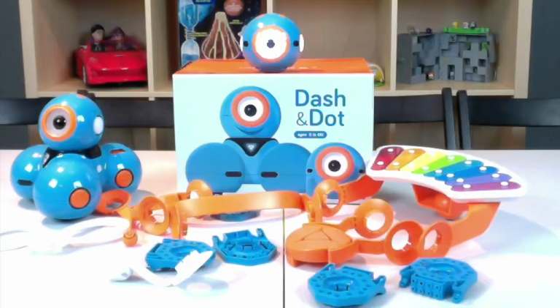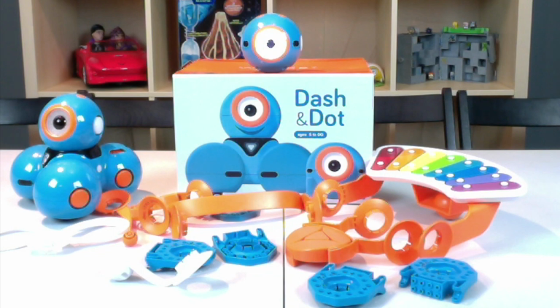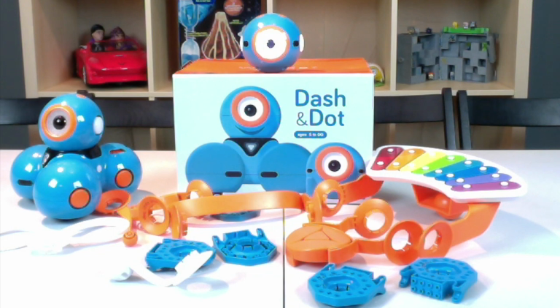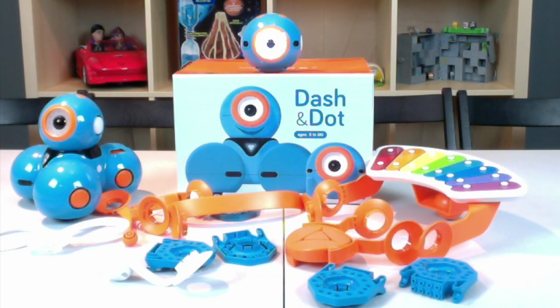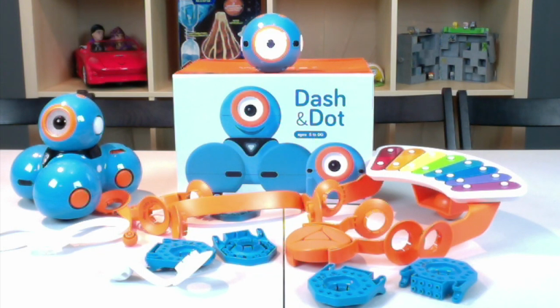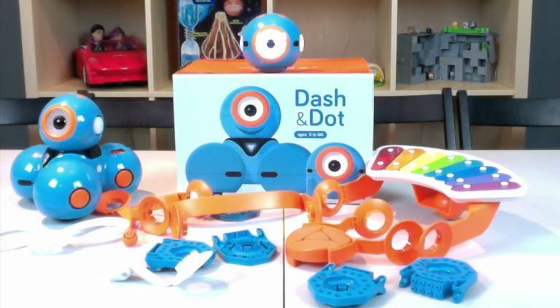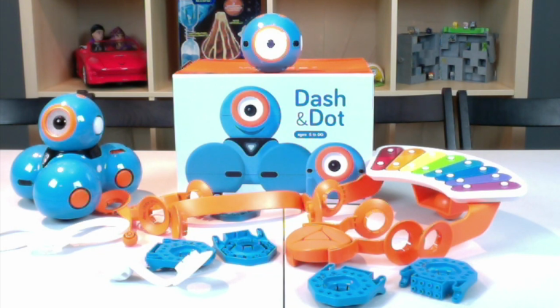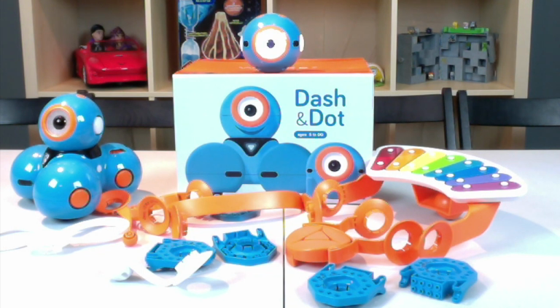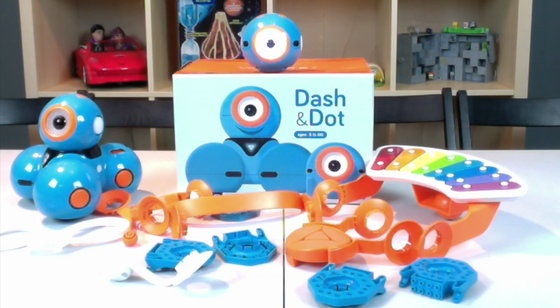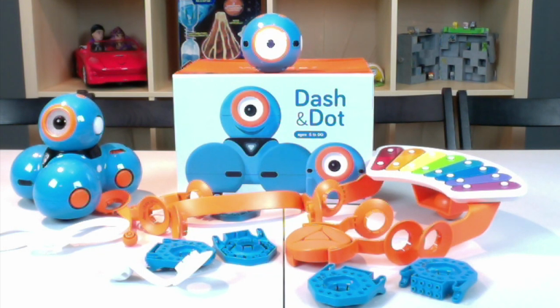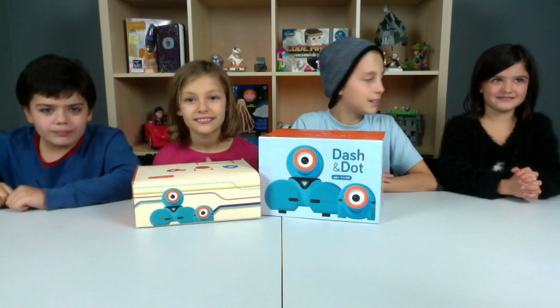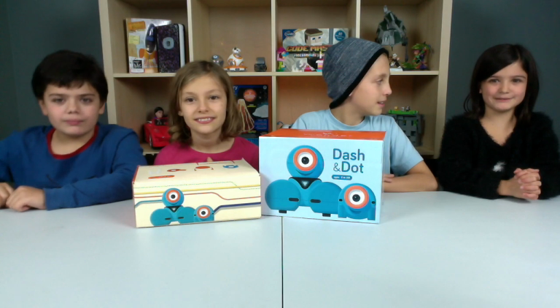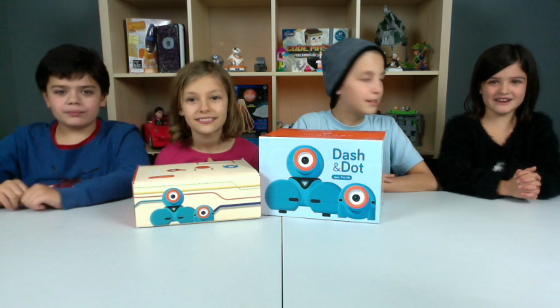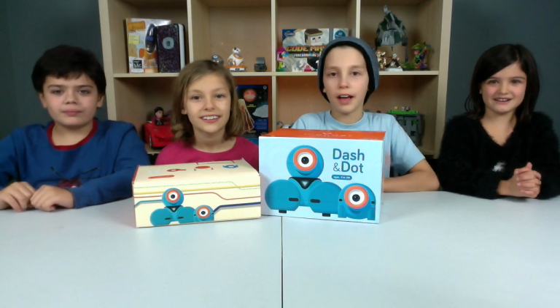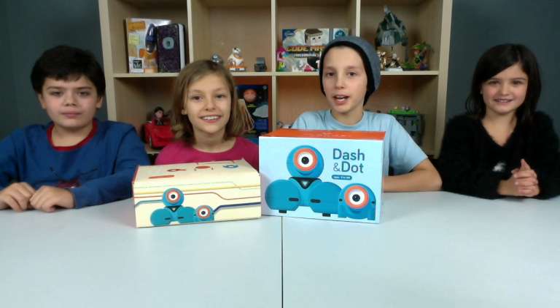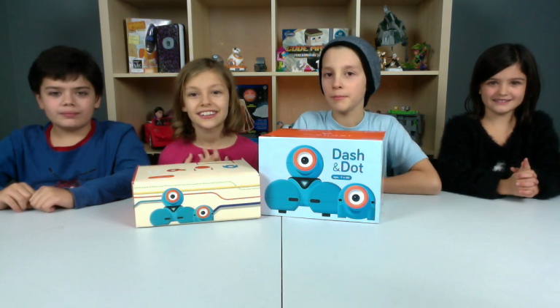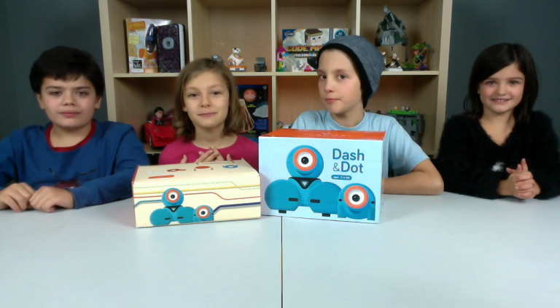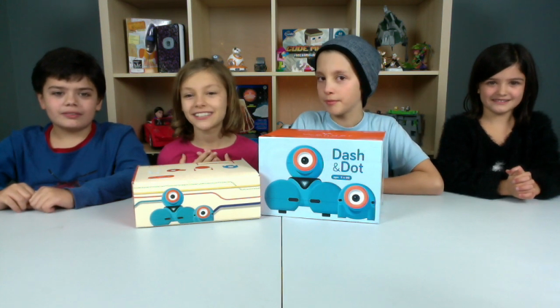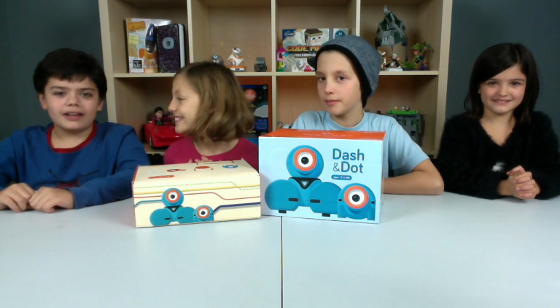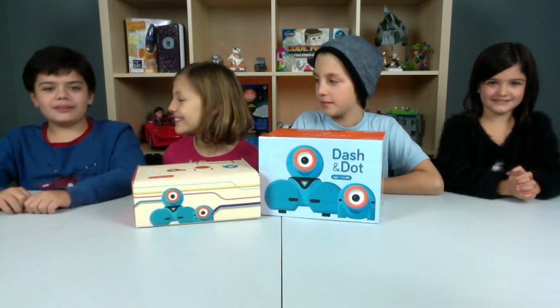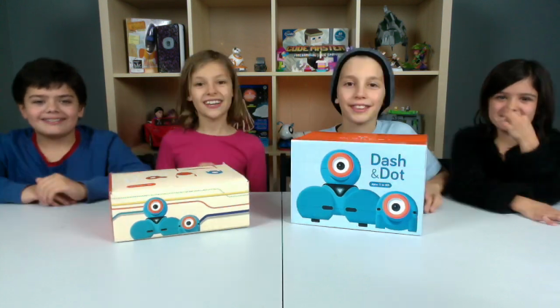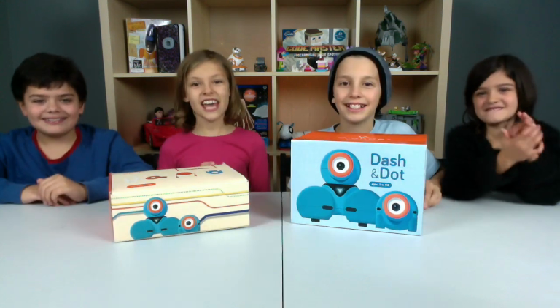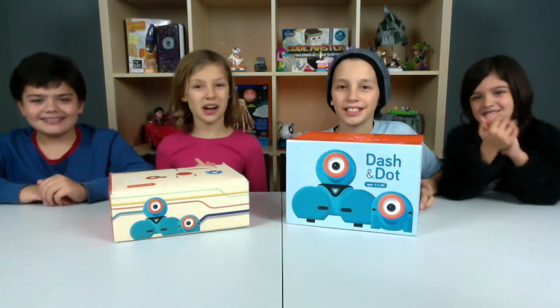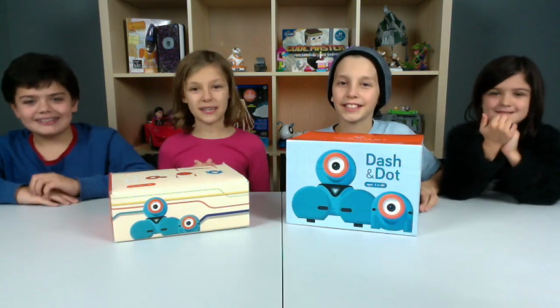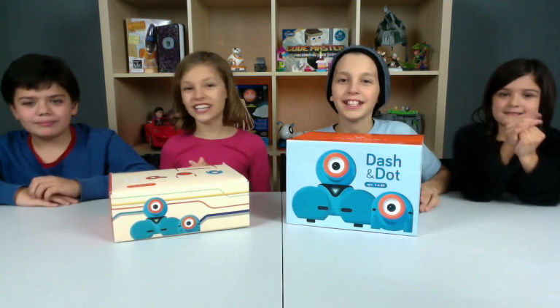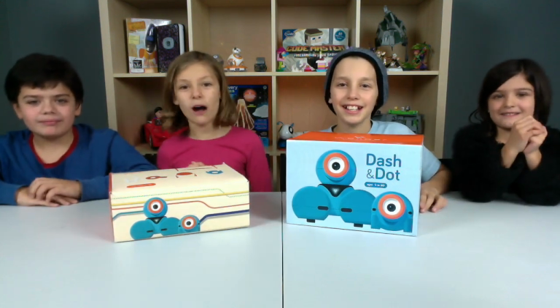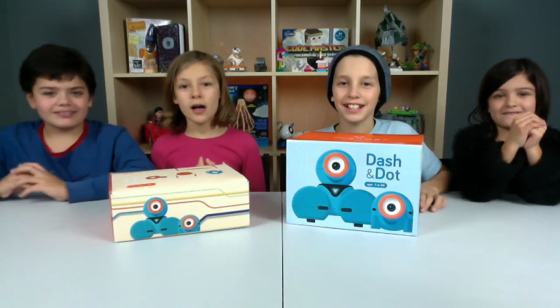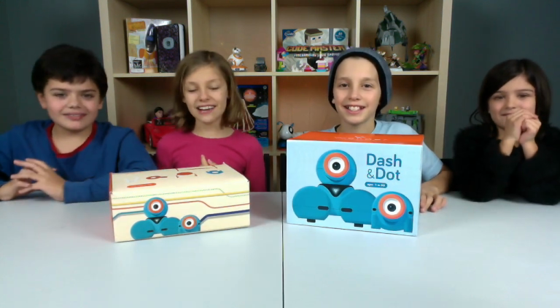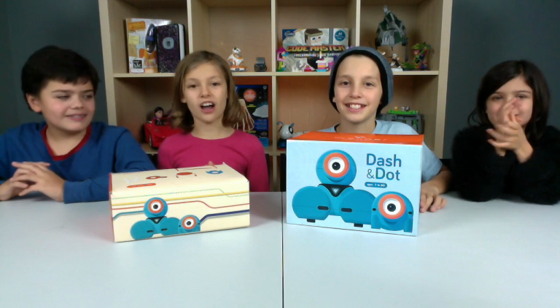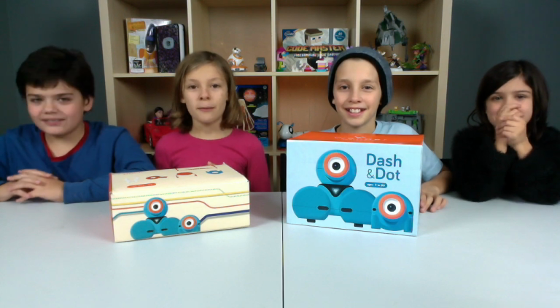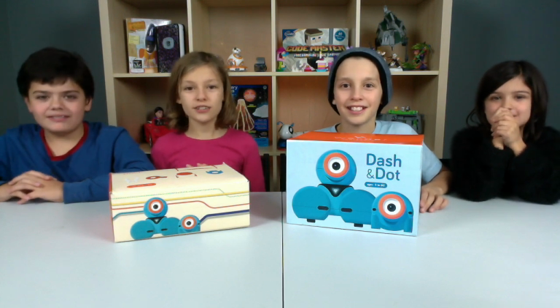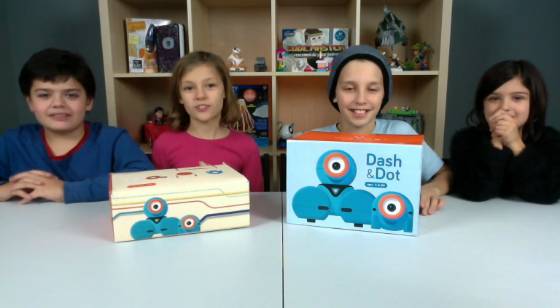Hey guys, welcome back to another episode of Racktide Boys. We're the Steam Team. I'm Delaney. I'm Kaden. And I'm Tina. And I'm Dylan. Today we are going to be checking out Dash and Dot by Wonder Workshop.